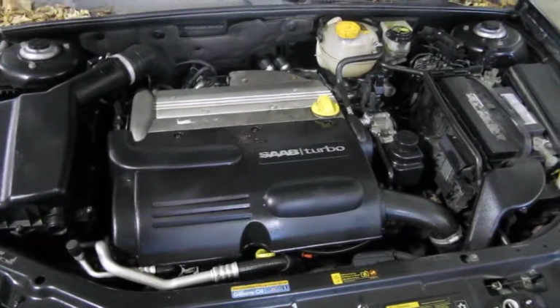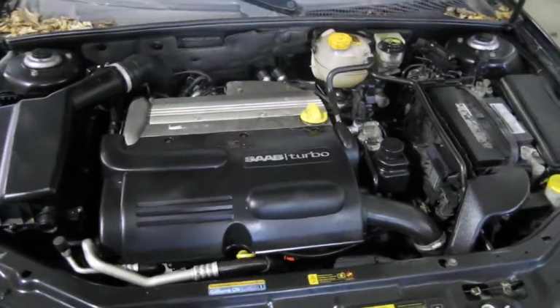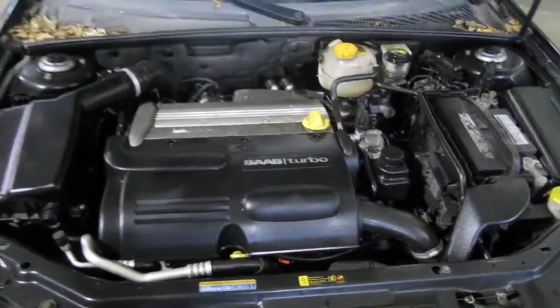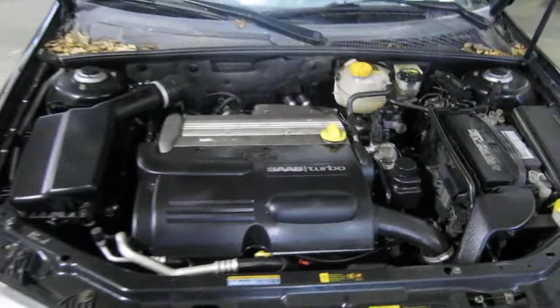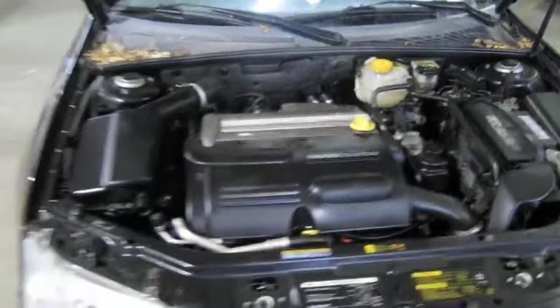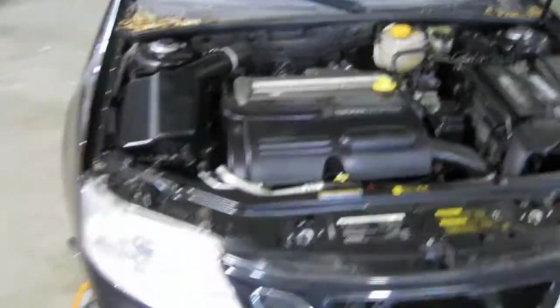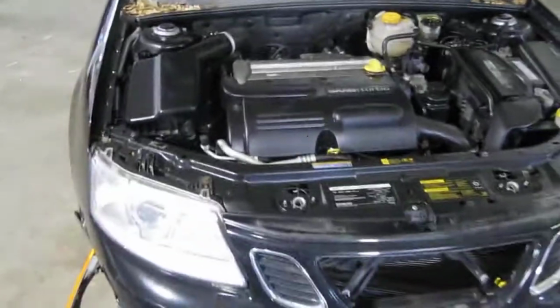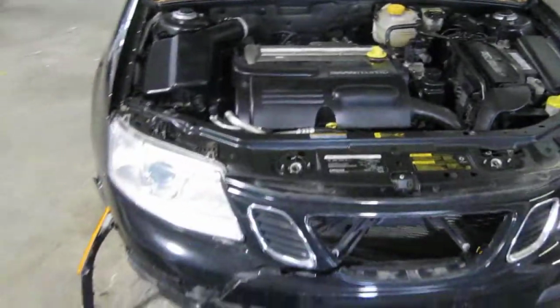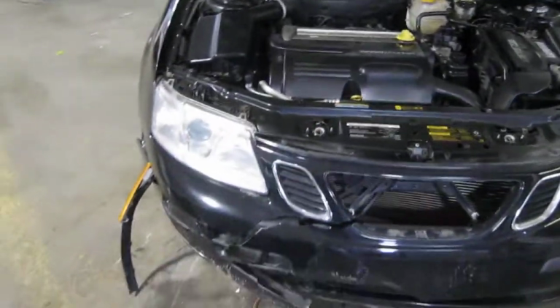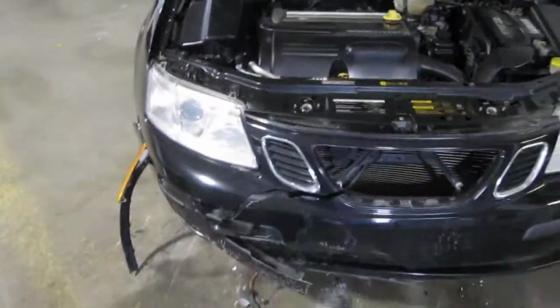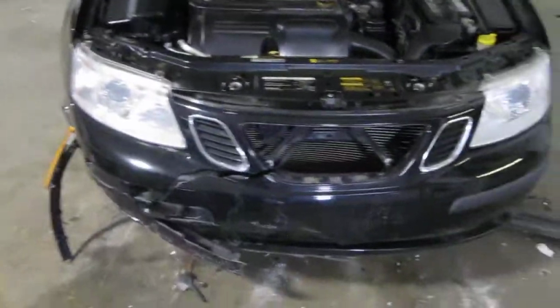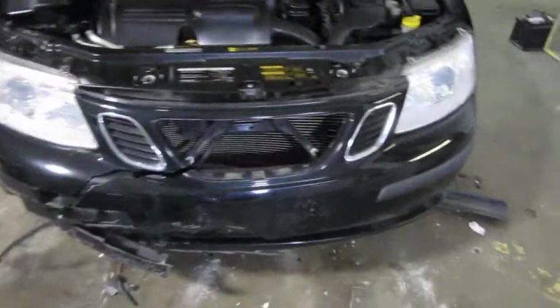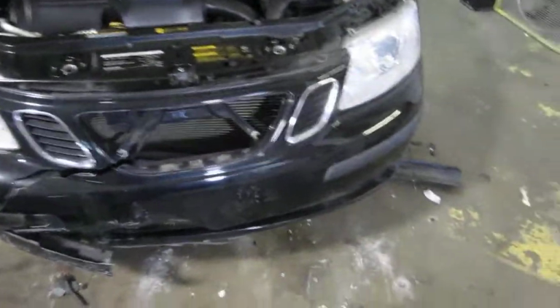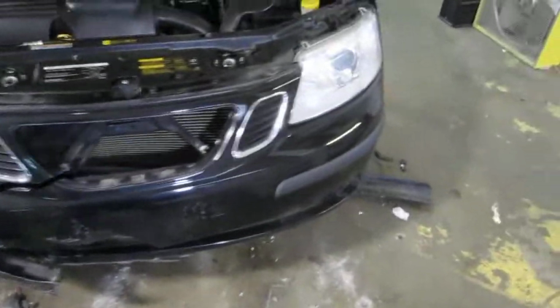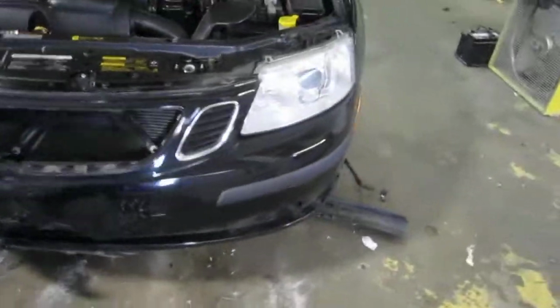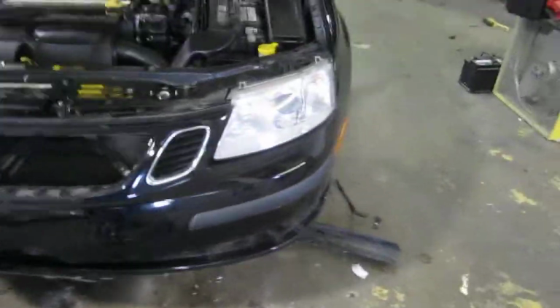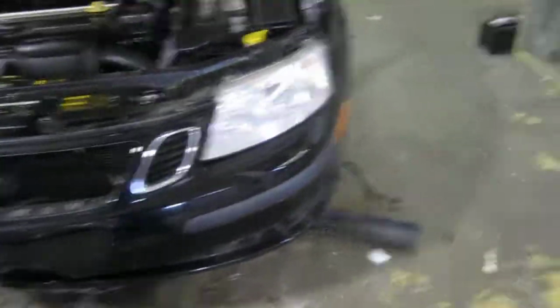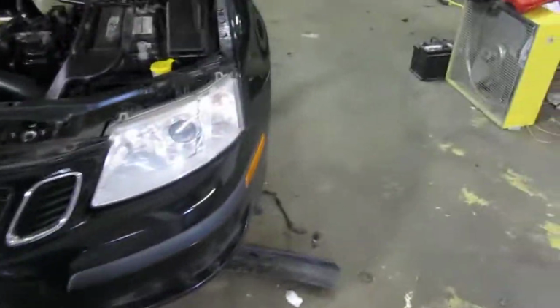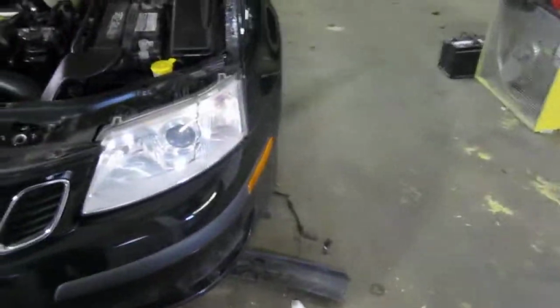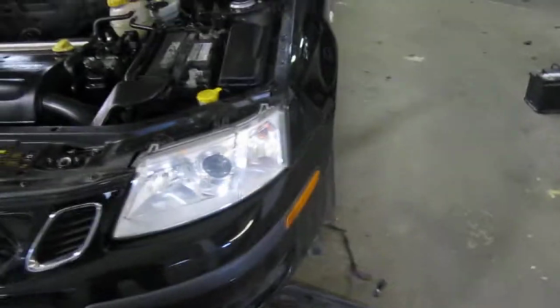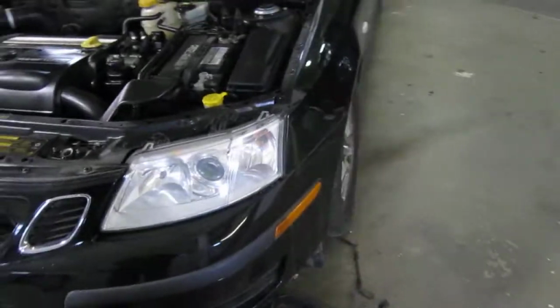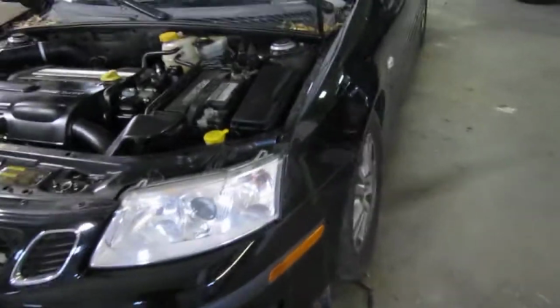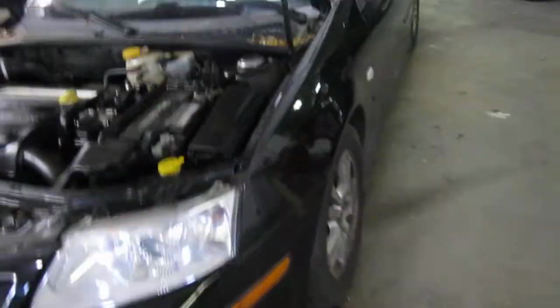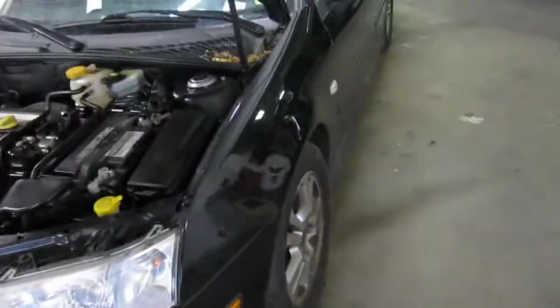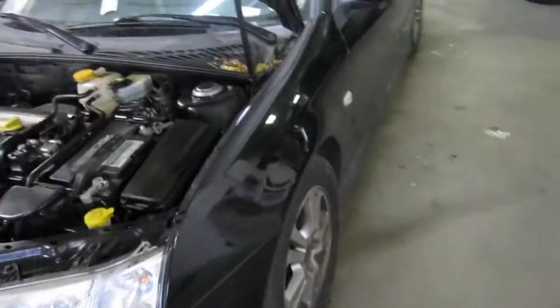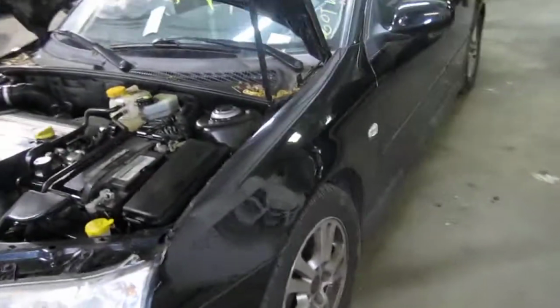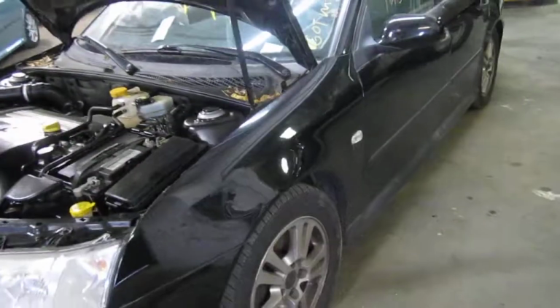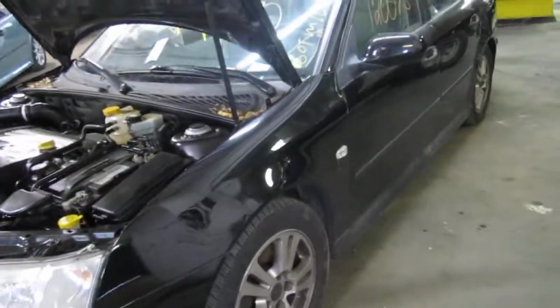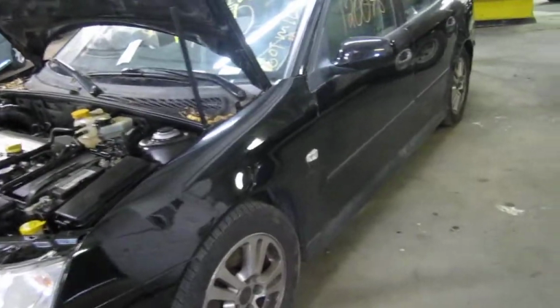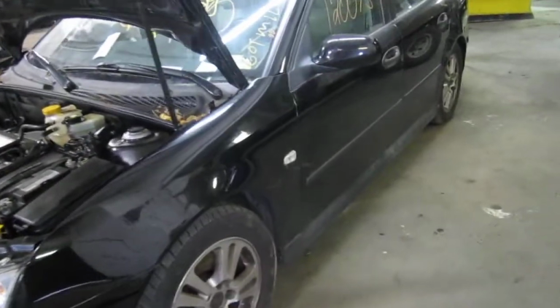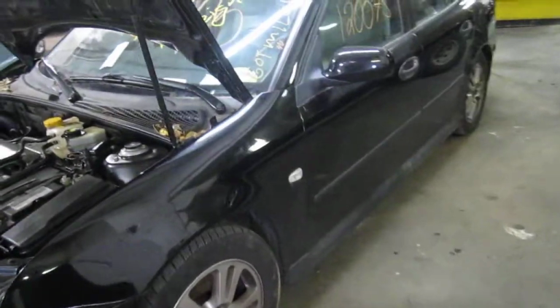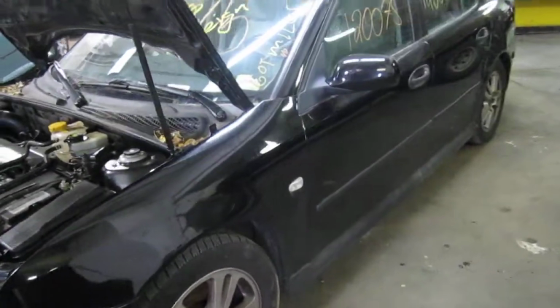This vehicle is a 2.0 liter turbo California emissions engine. It also has an automatic transmission, cruise control, anti-lock brakes, and the vehicle is also front wheel drive.